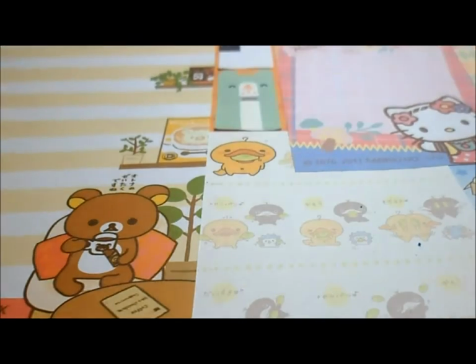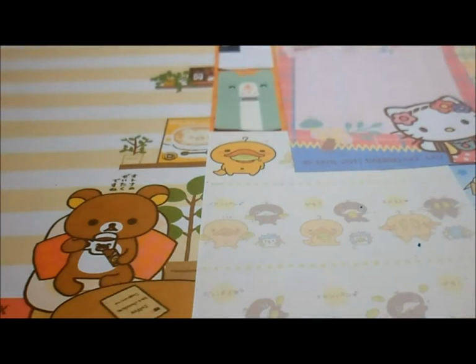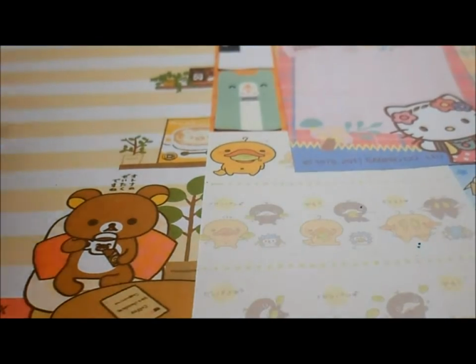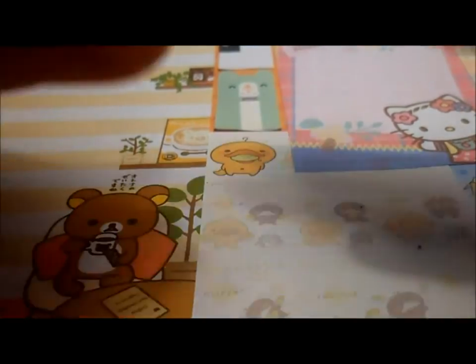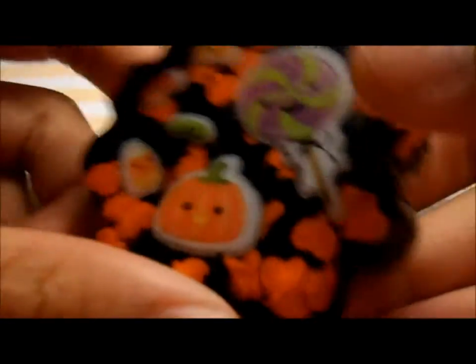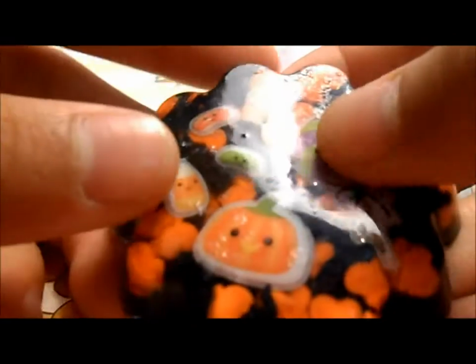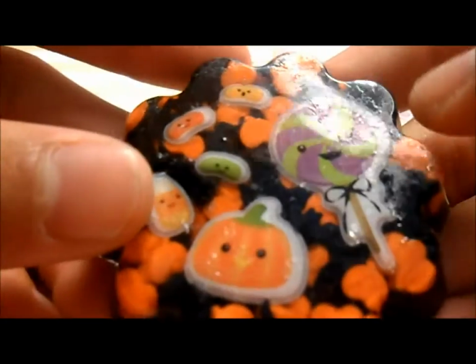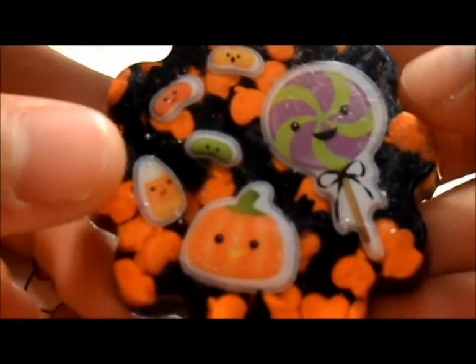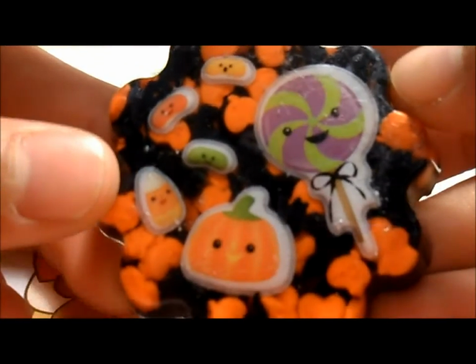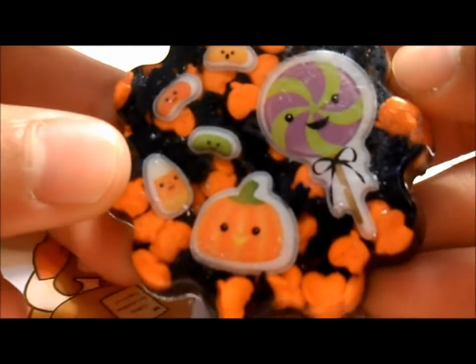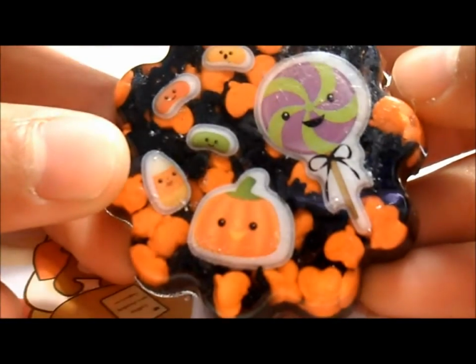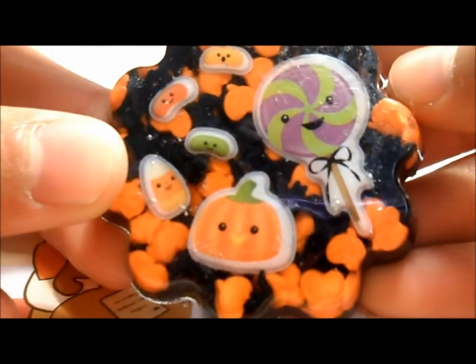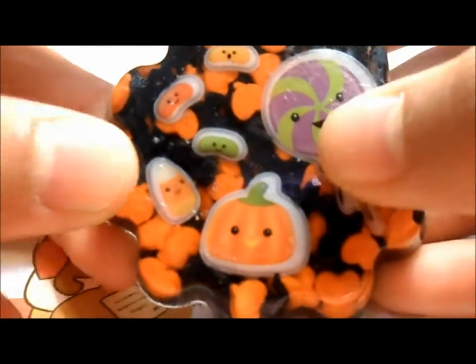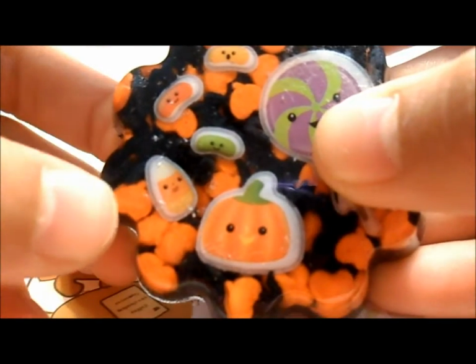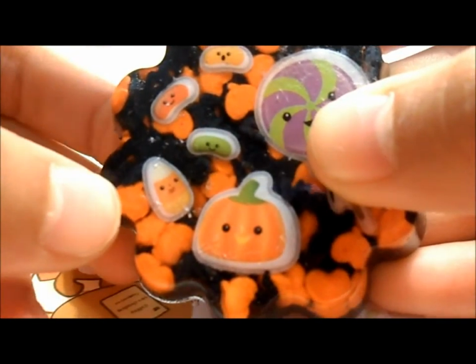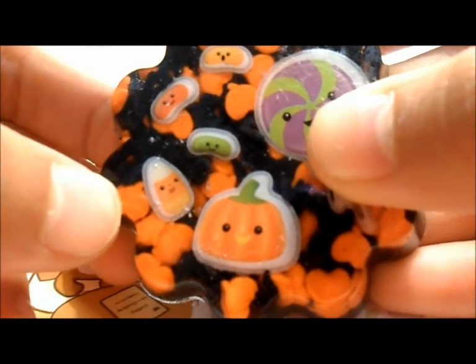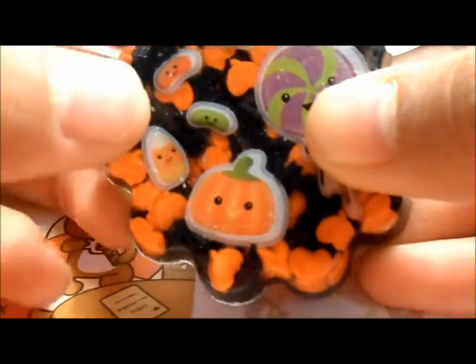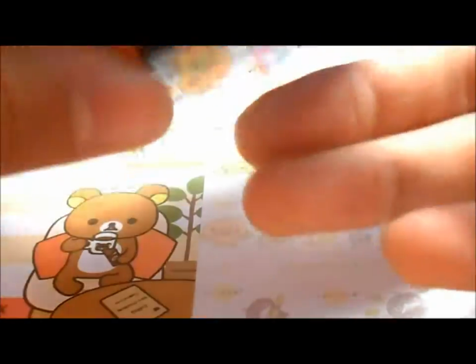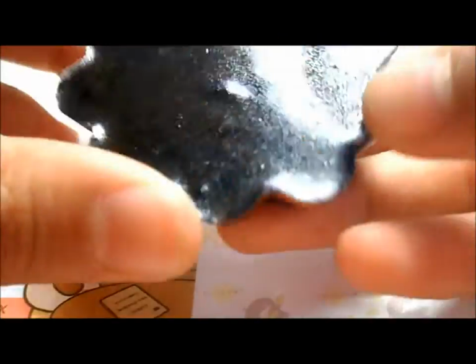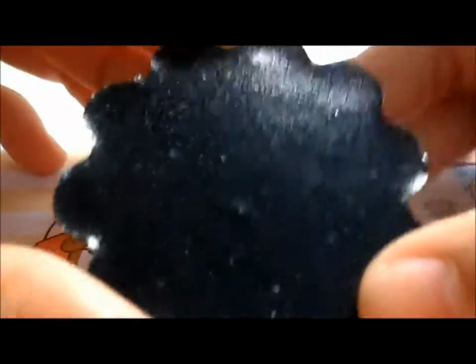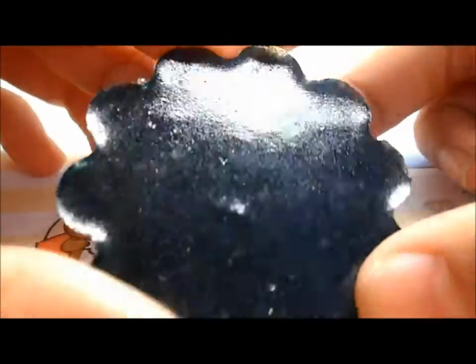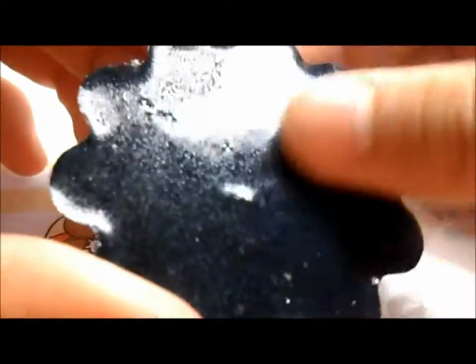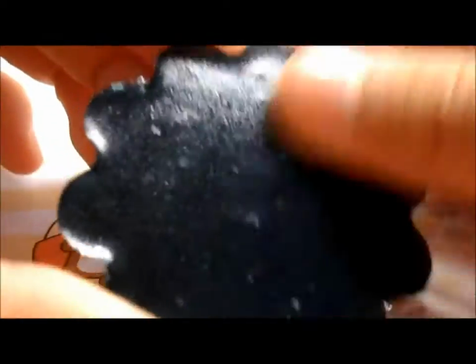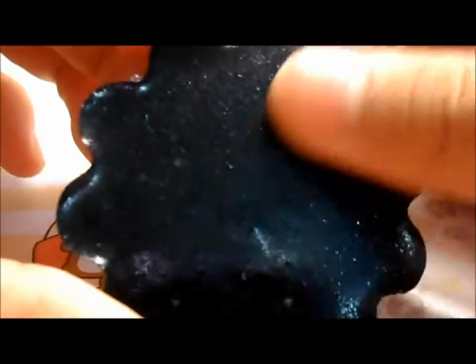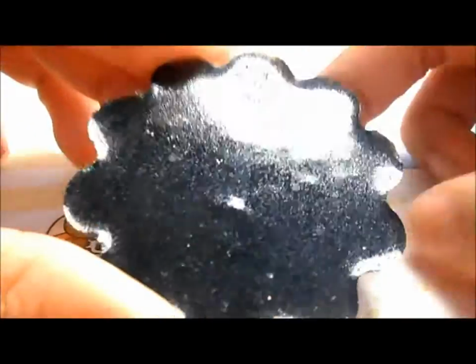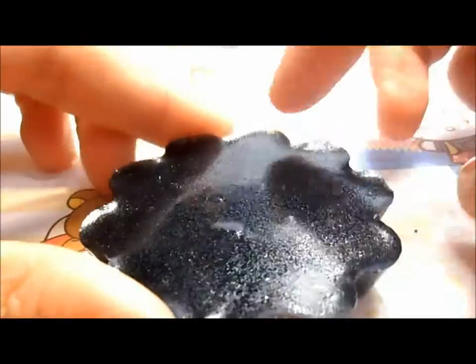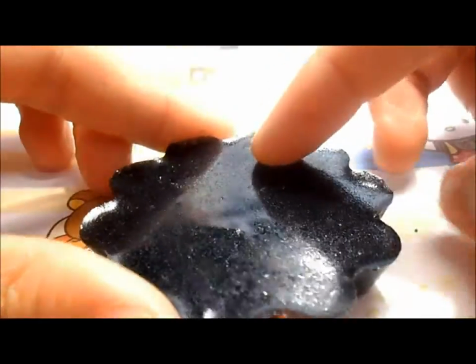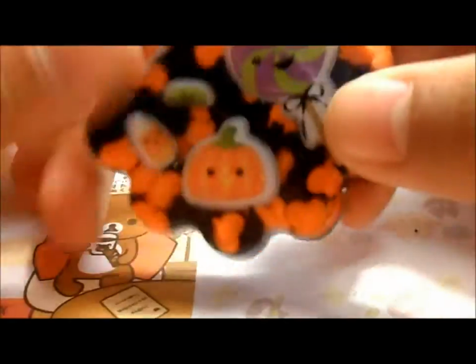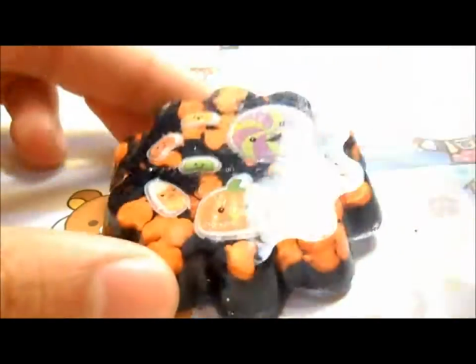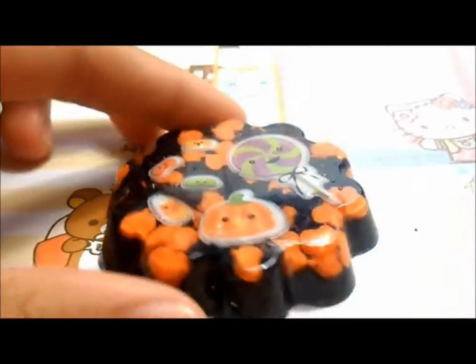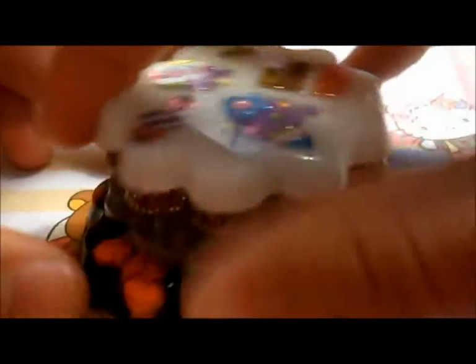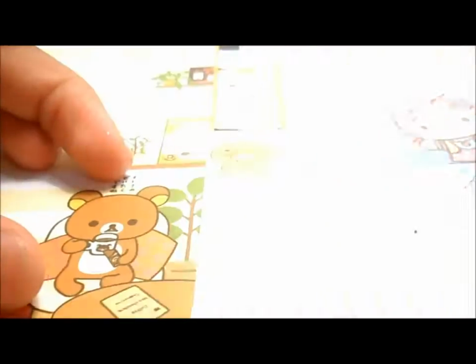And then since Halloween is almost coming, I made this Halloween resin piece. For the background I used edible sprinkles and then I used black glitter. So those are my resin pieces.